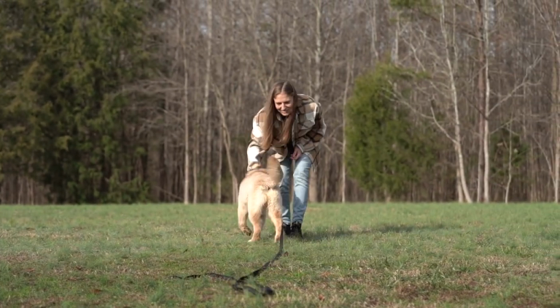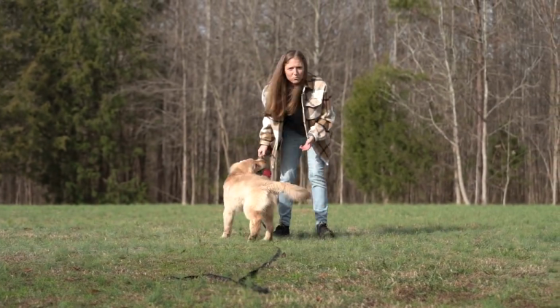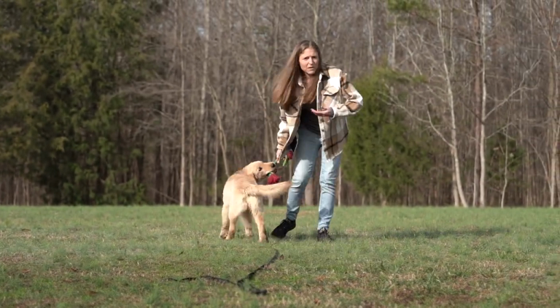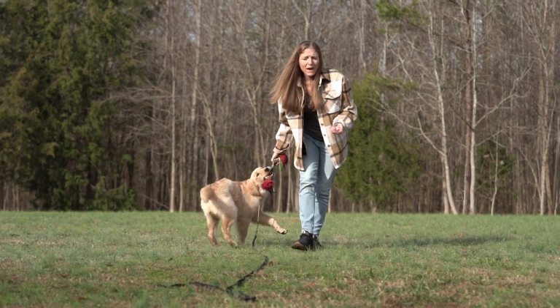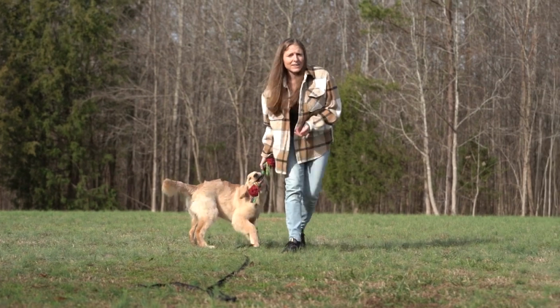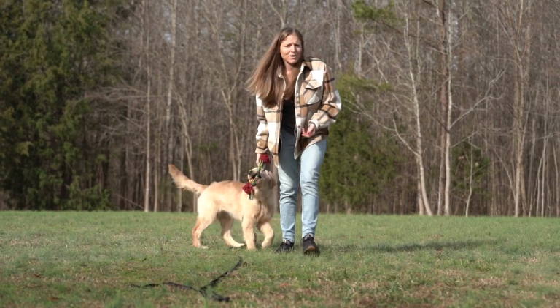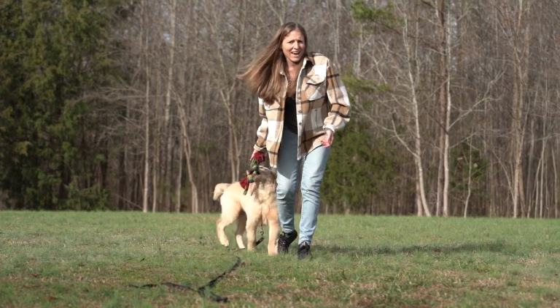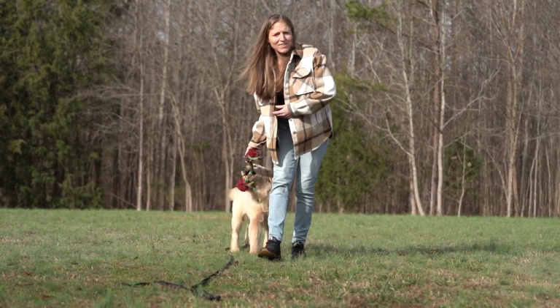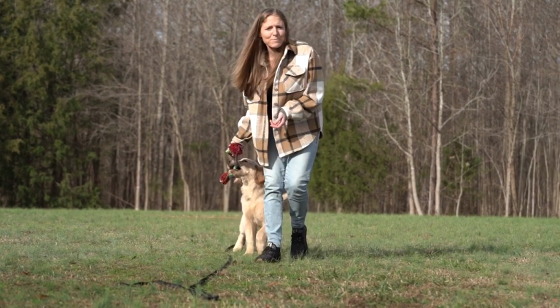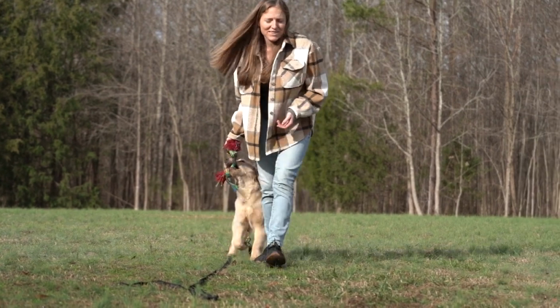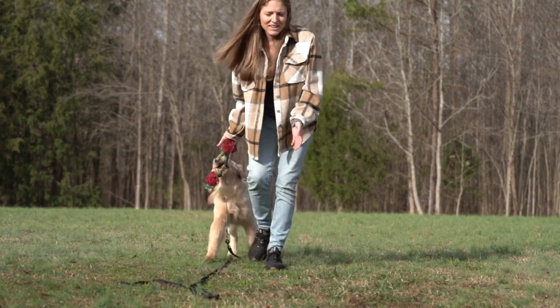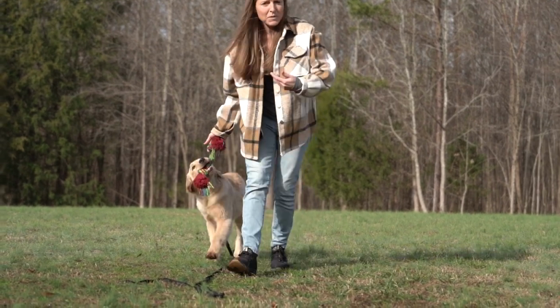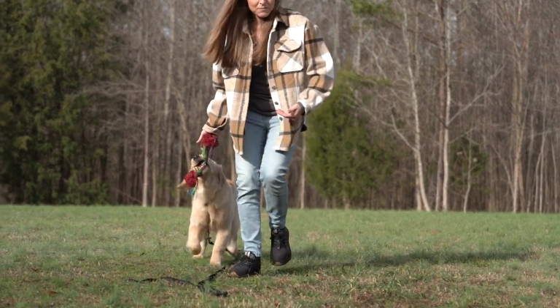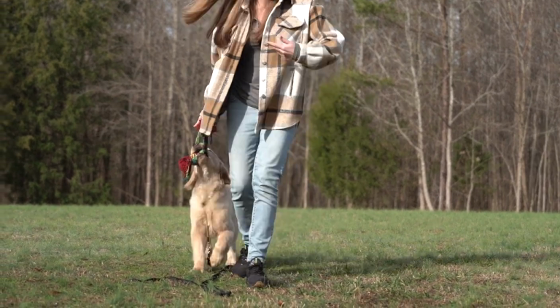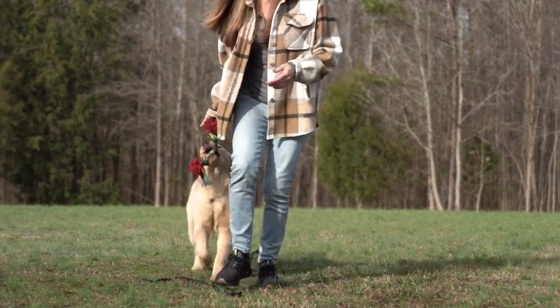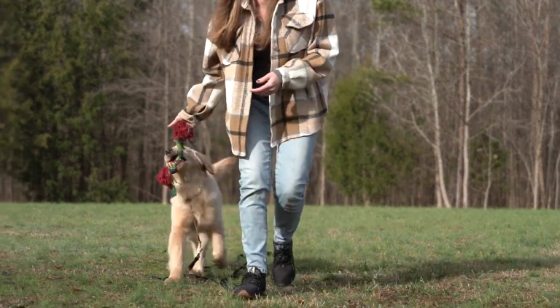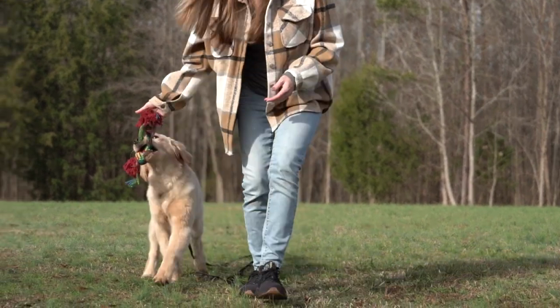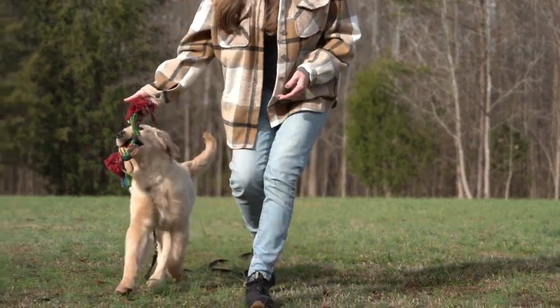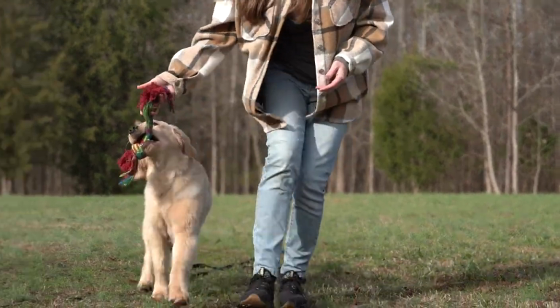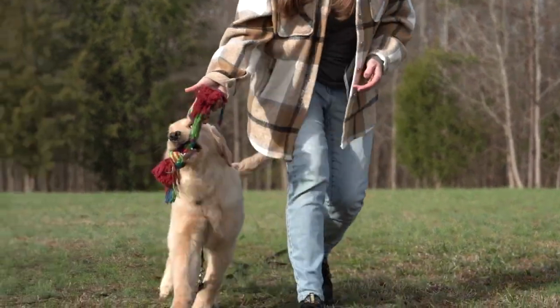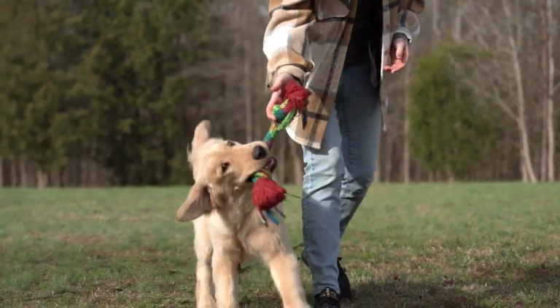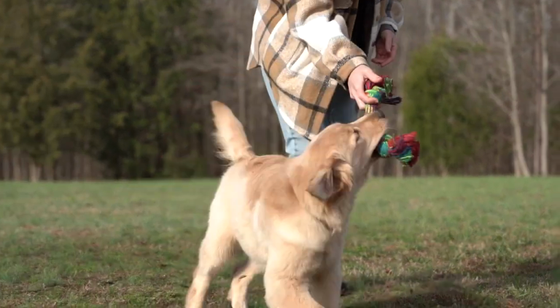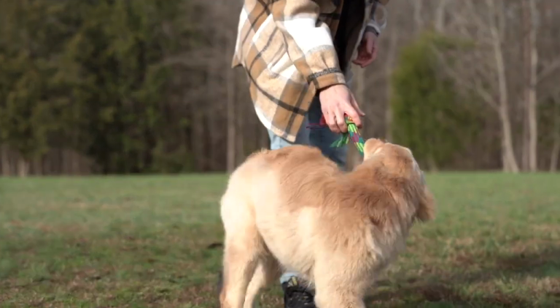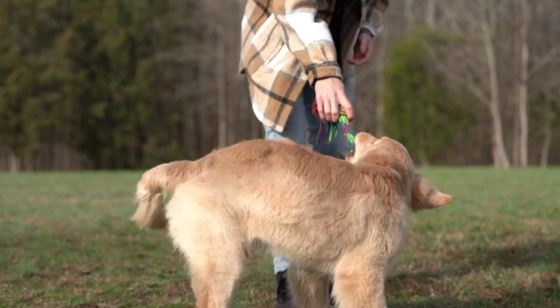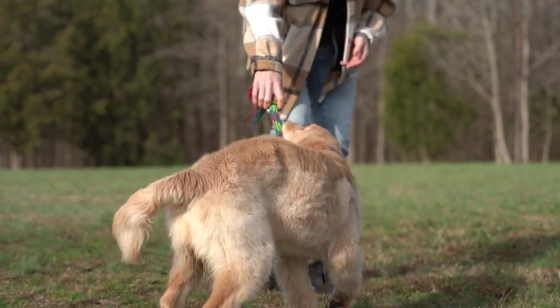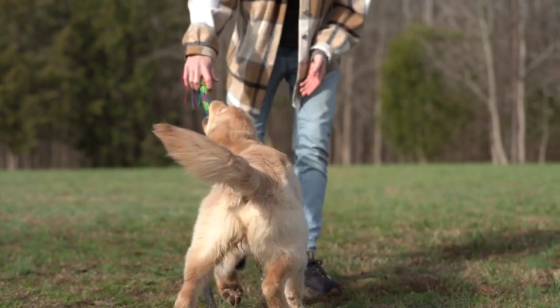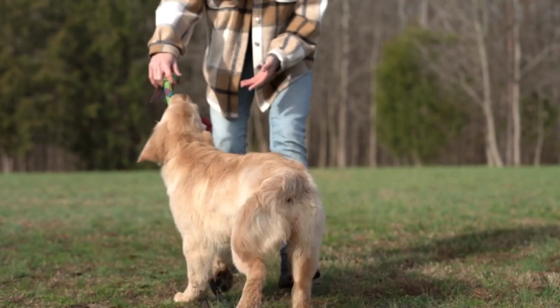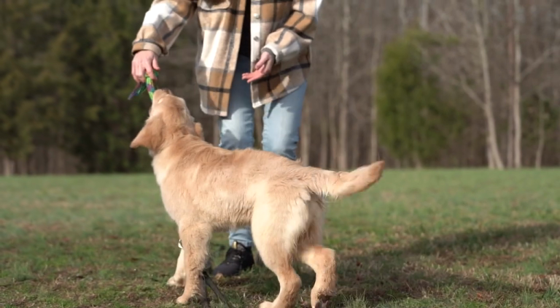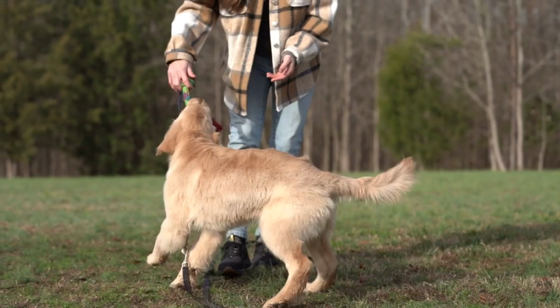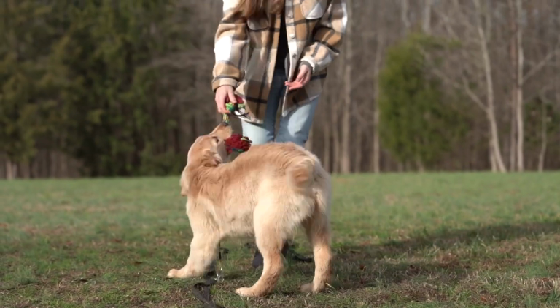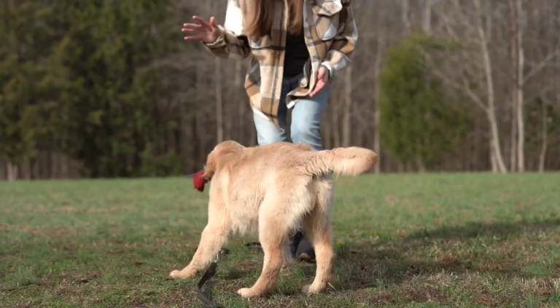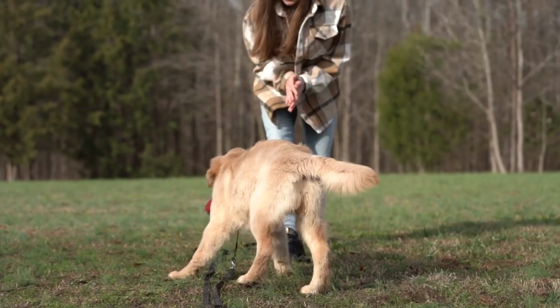Again, moving back if you've got to add a little bit of excitement — hustle backwards to encourage your dog to you. Try not to go to them. Again, that's why we have the long line on.